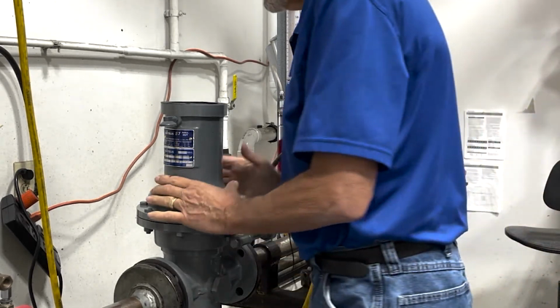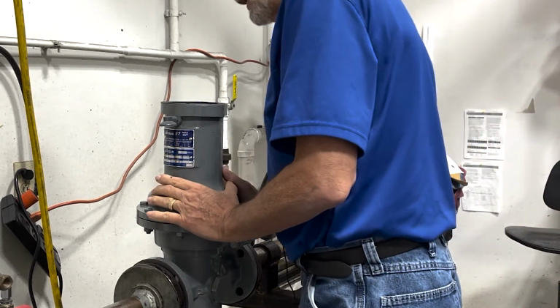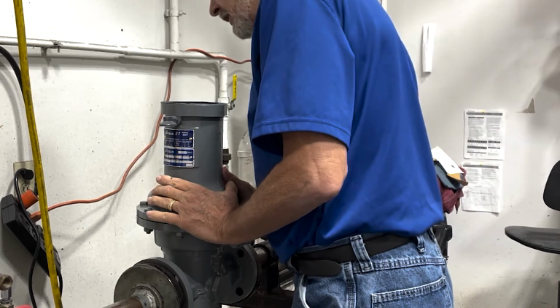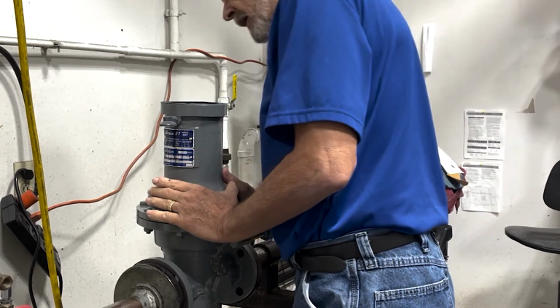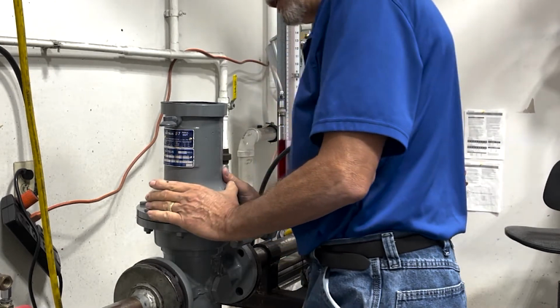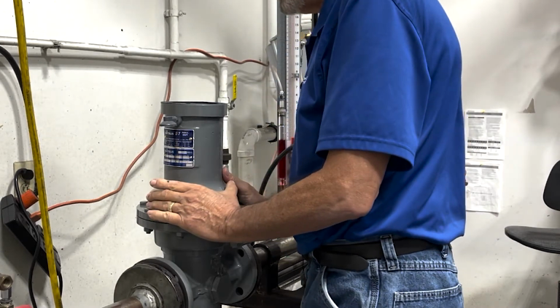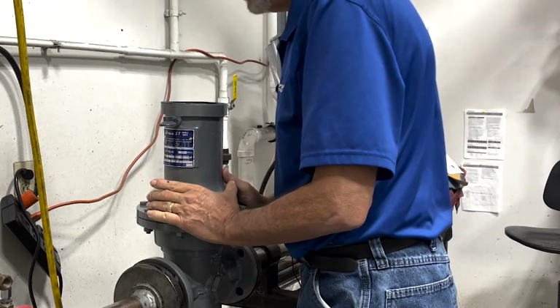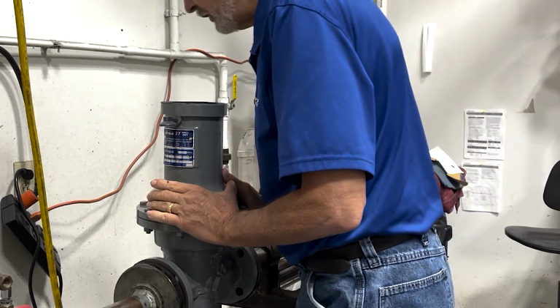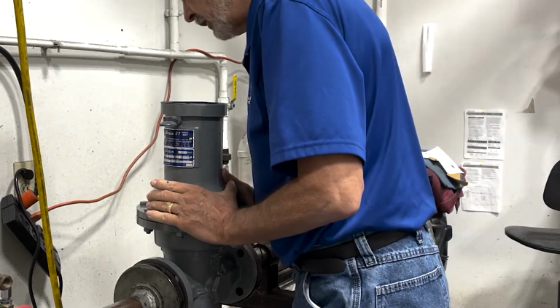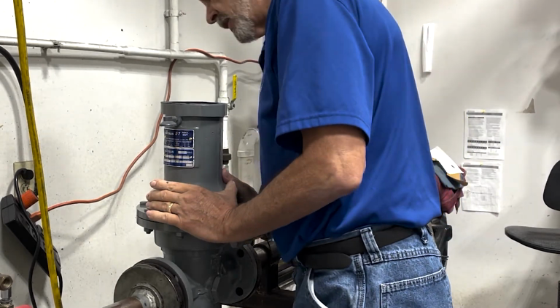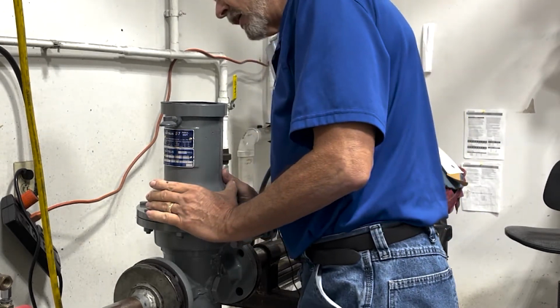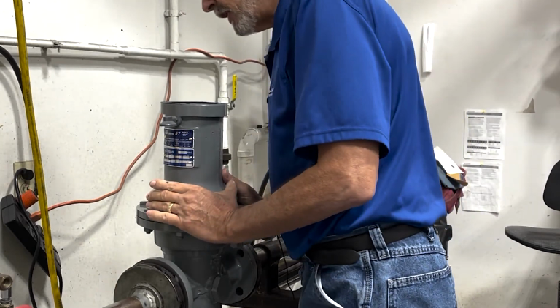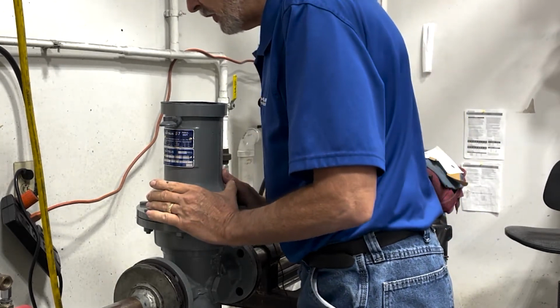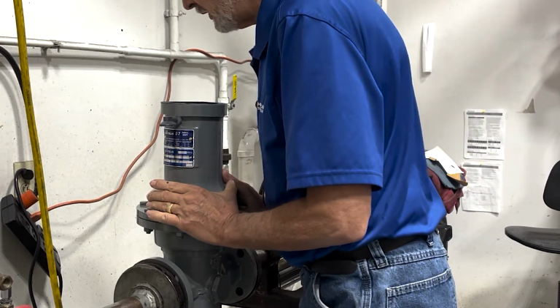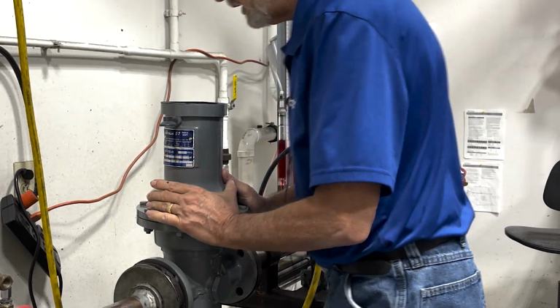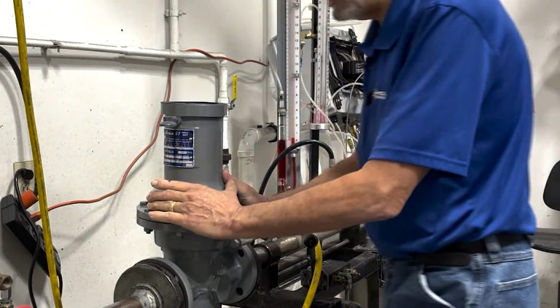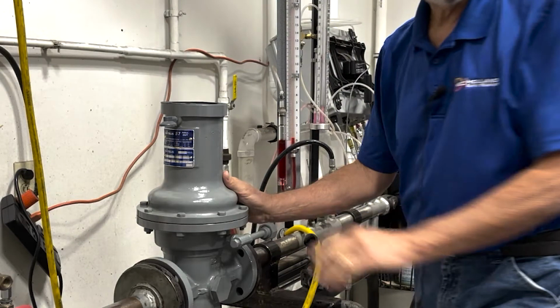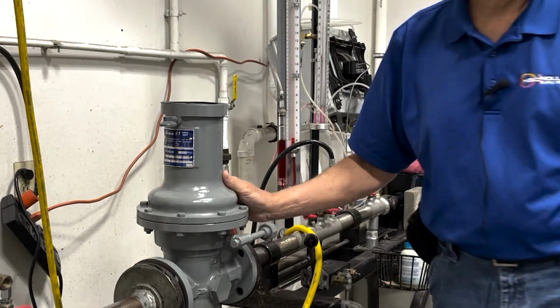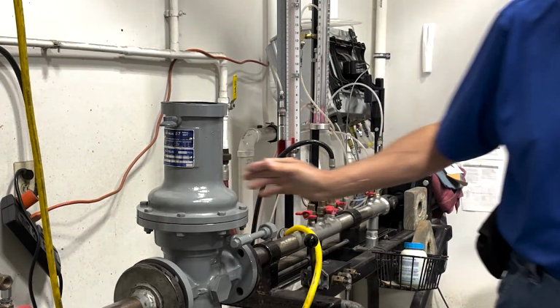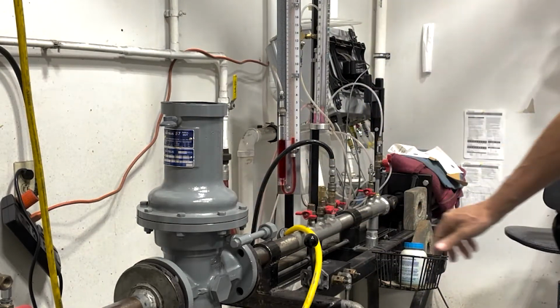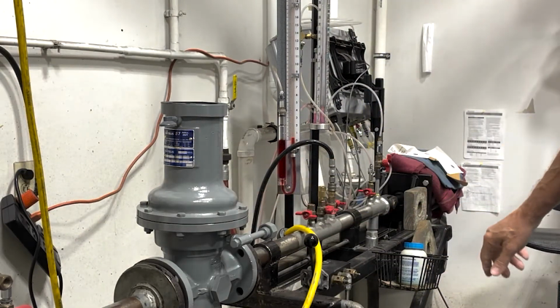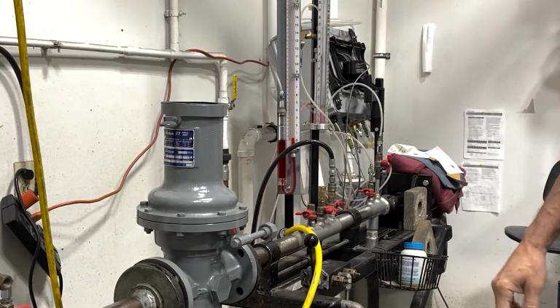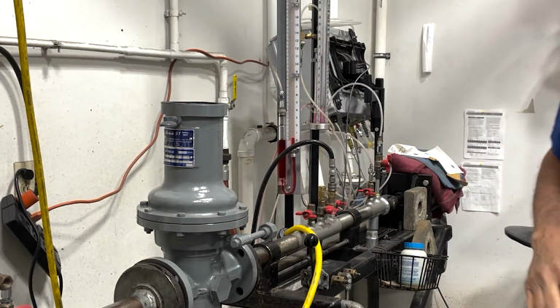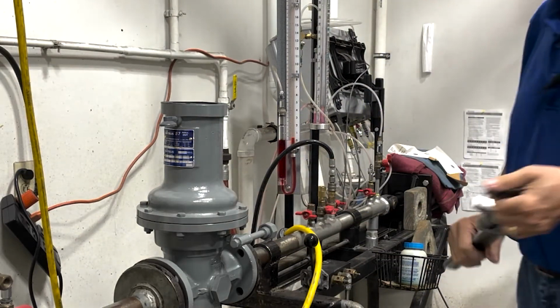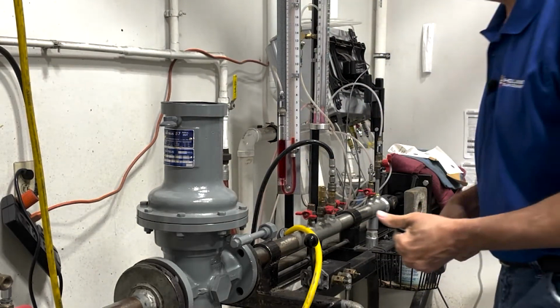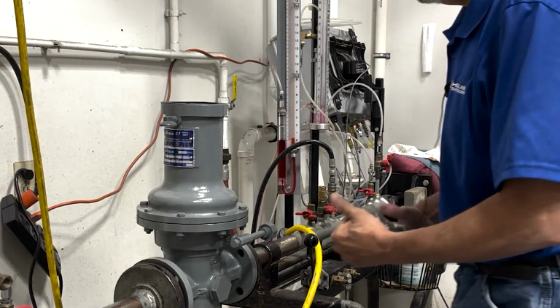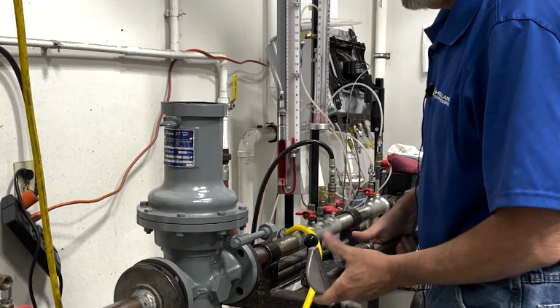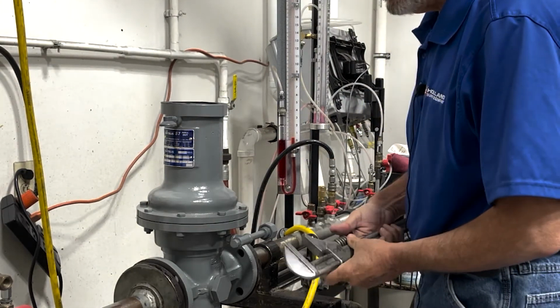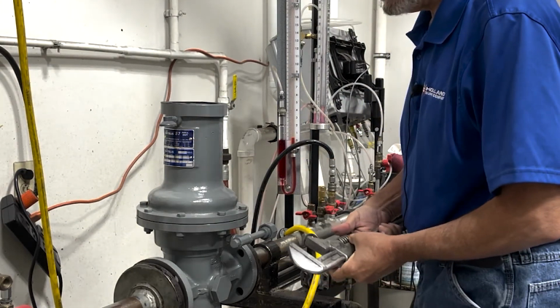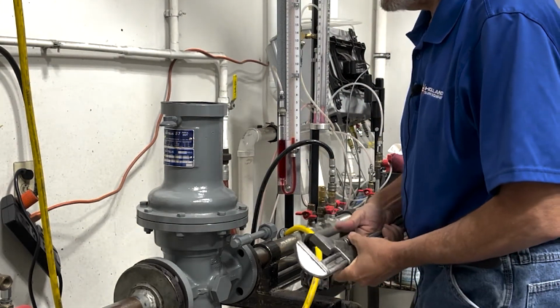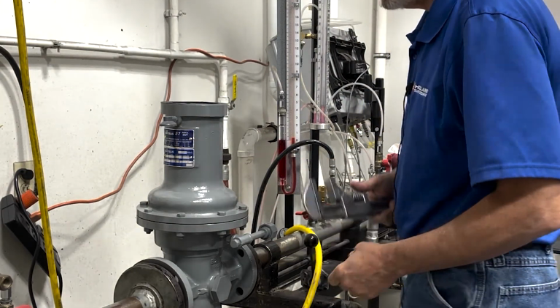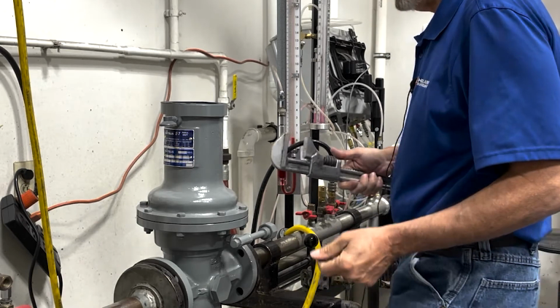The next thing we're going to do is take a look down inside, have a little inspection, and make sure that everything is okay down there — and it does seem to be. So now we're going to remove the side inspection plates.